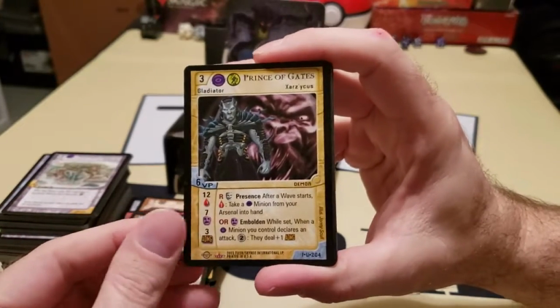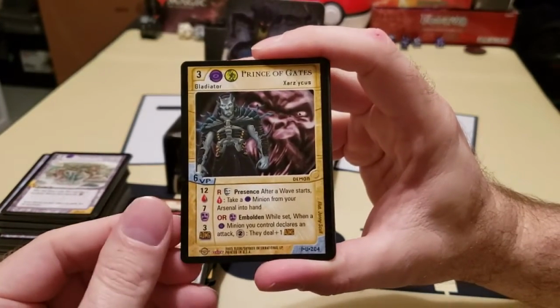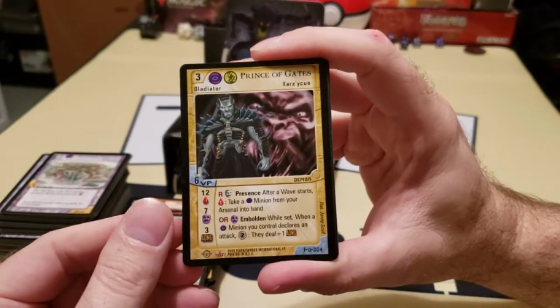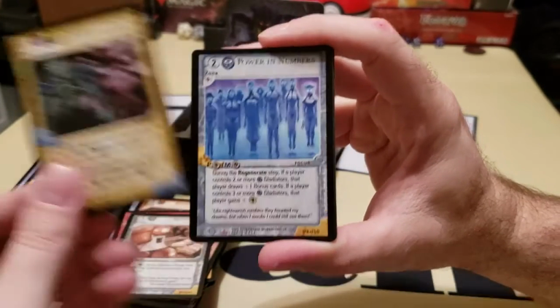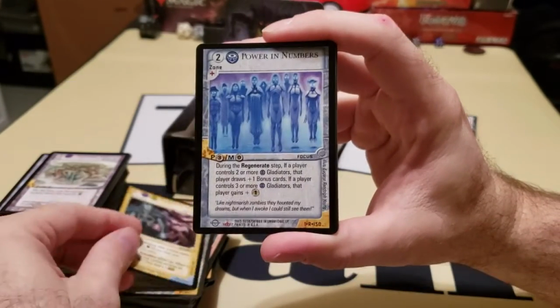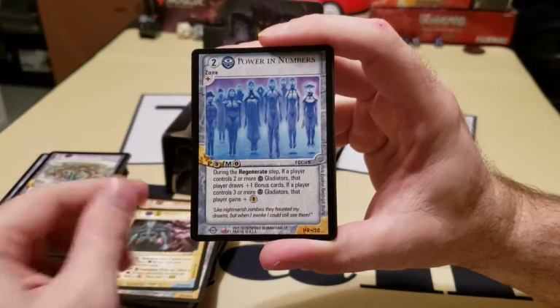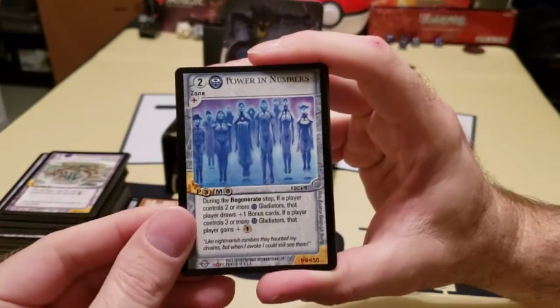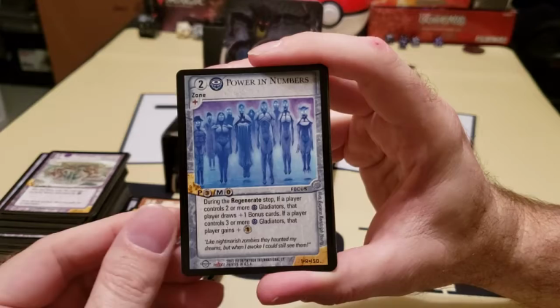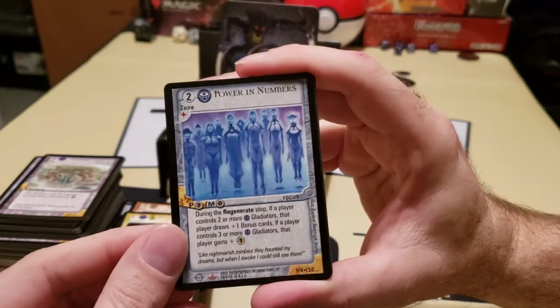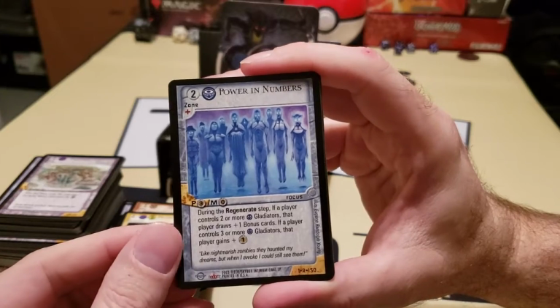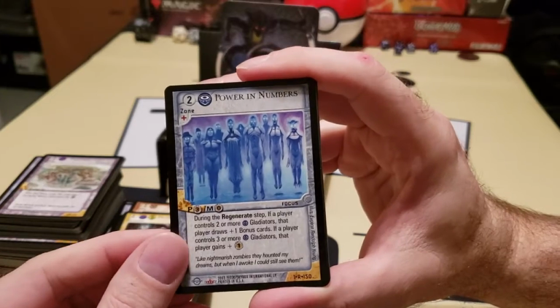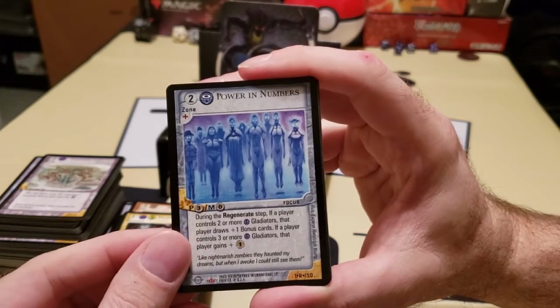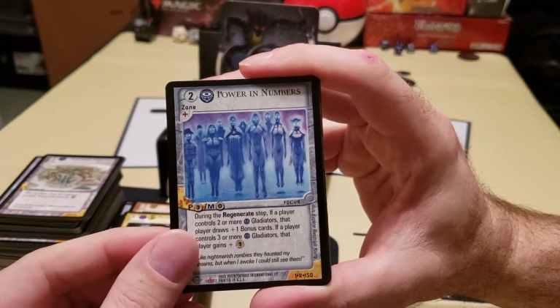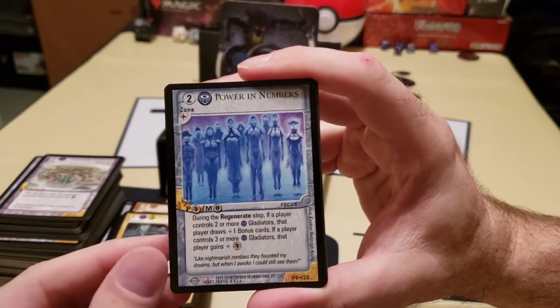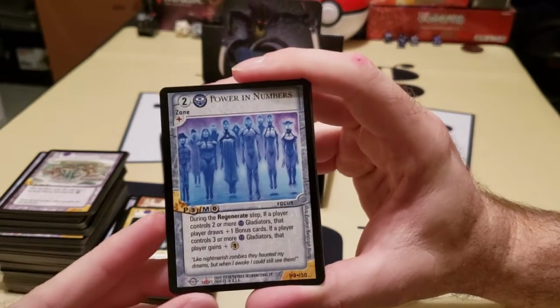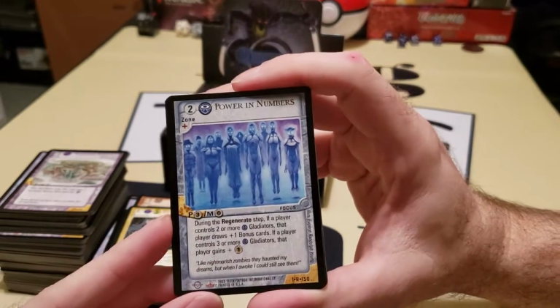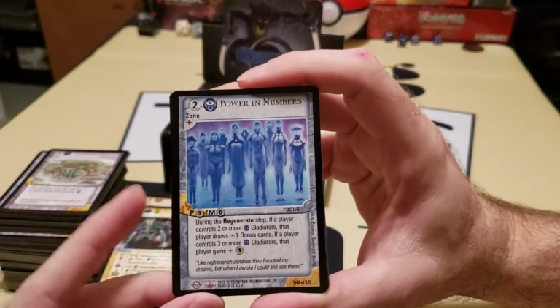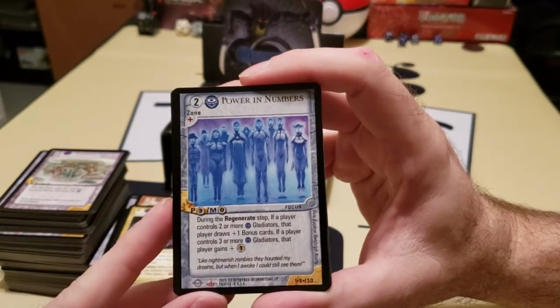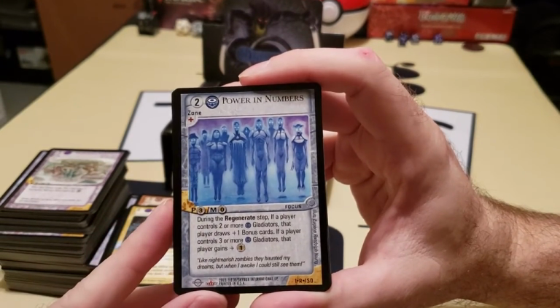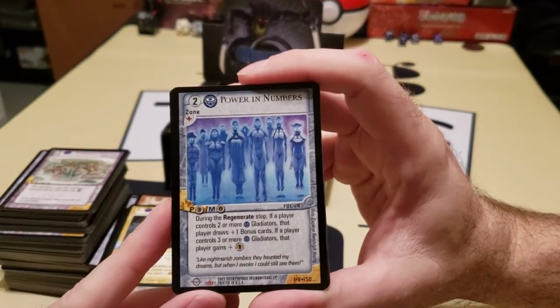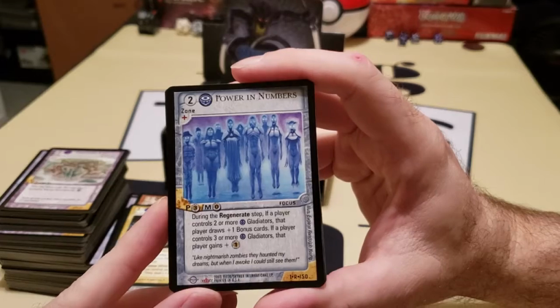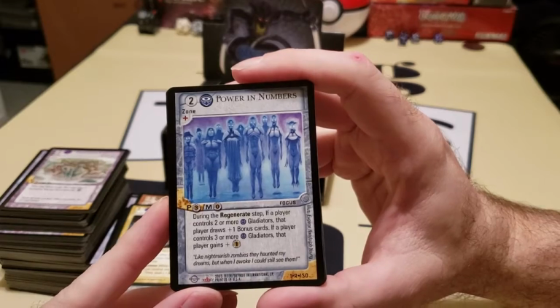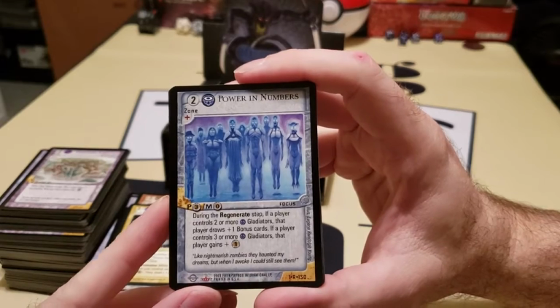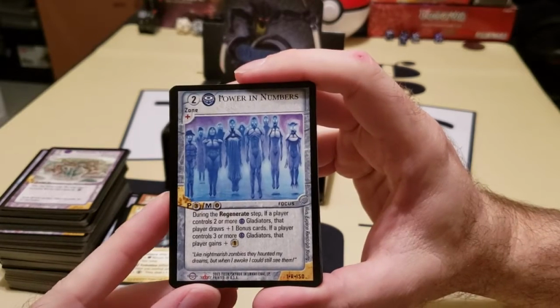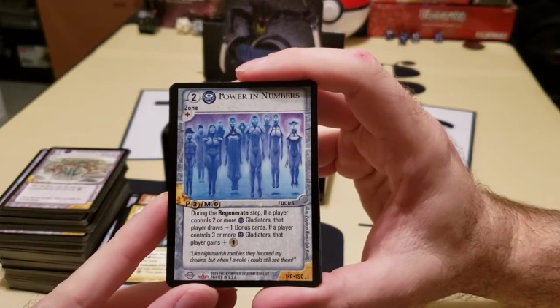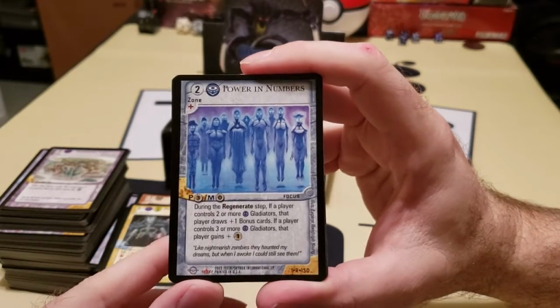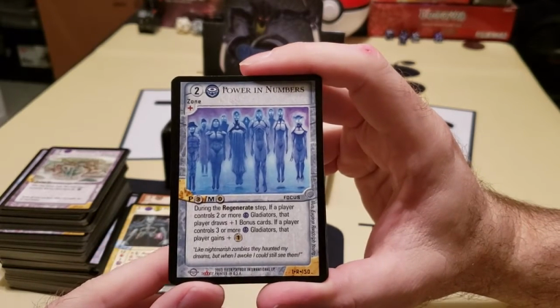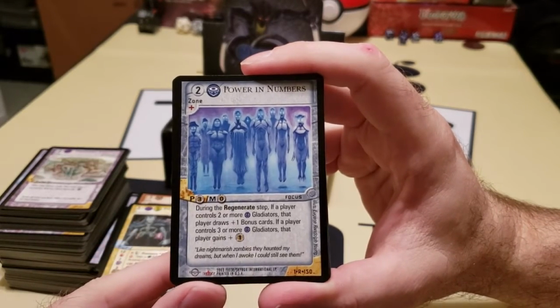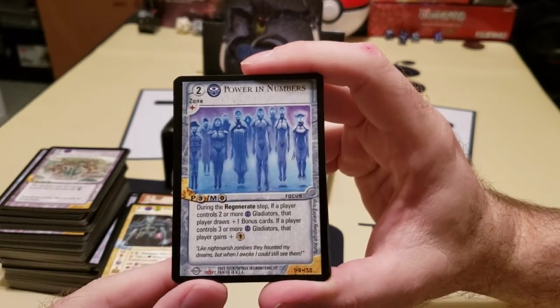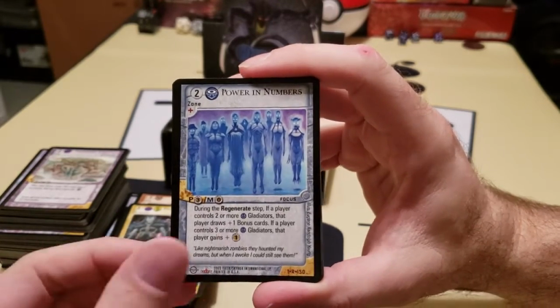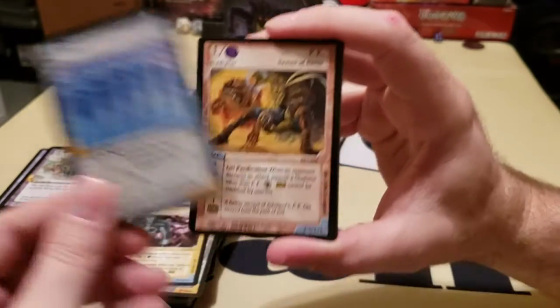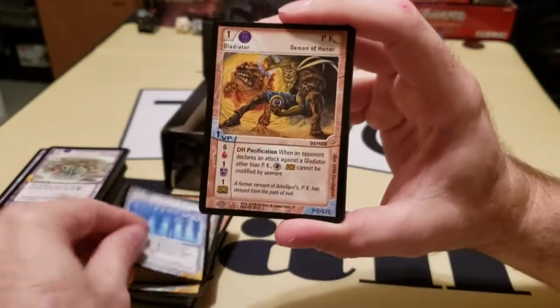Prince of Gates. Here's your rare — another zone. Power in Numbers: during the regenerate step, if a player controls two or more gladiators, that player draws plus one bonus card. If a player controls three or more gladiators, that player gains one CP.